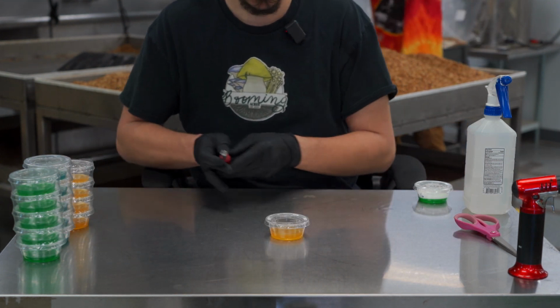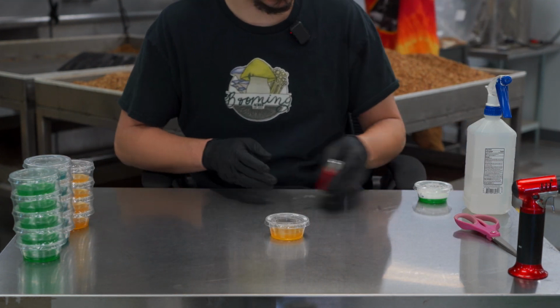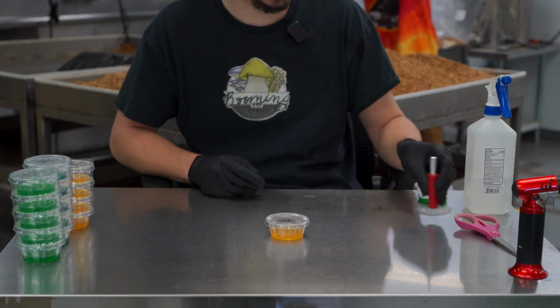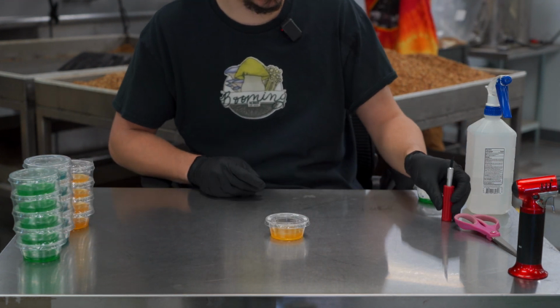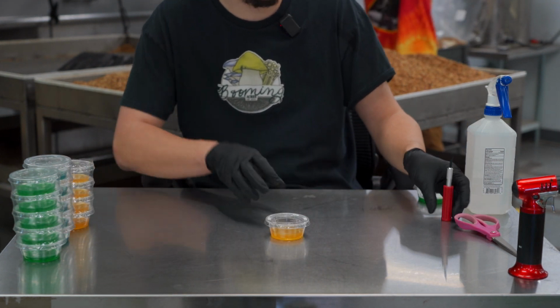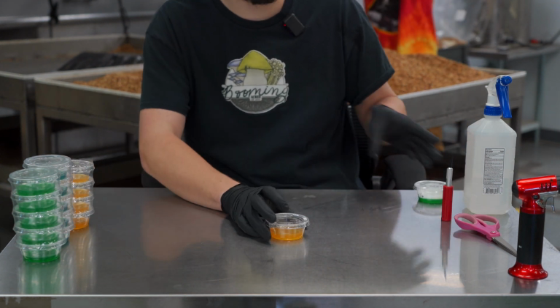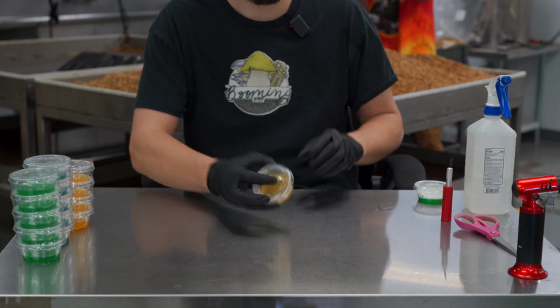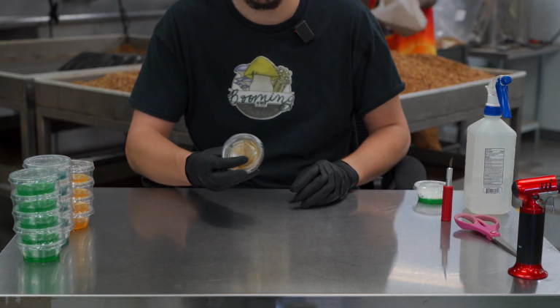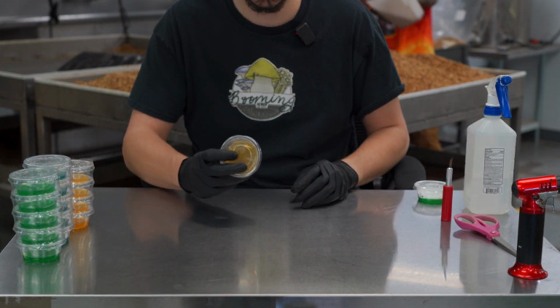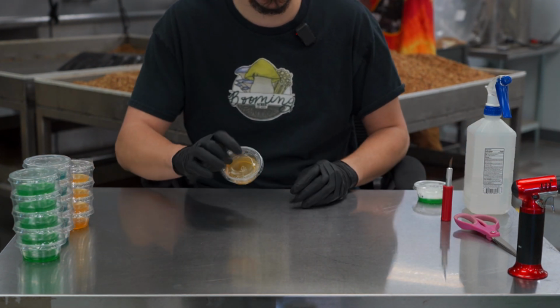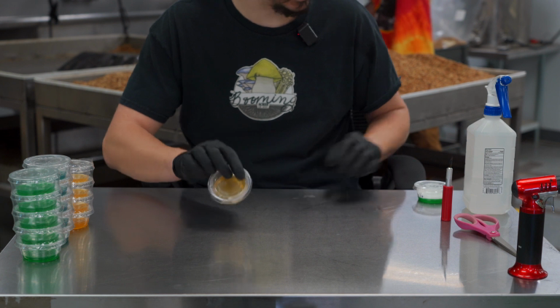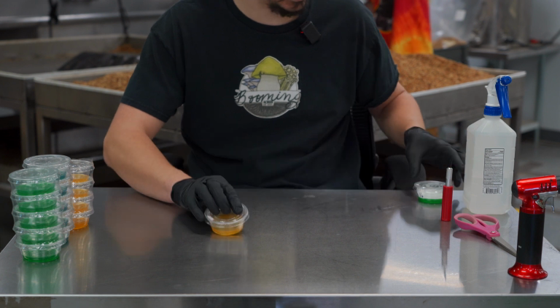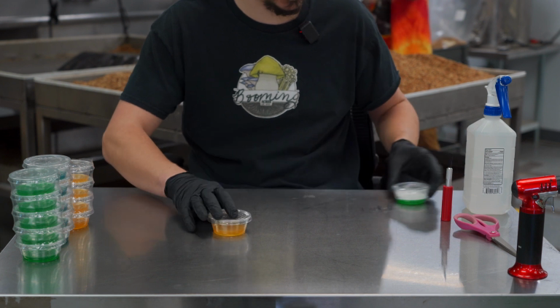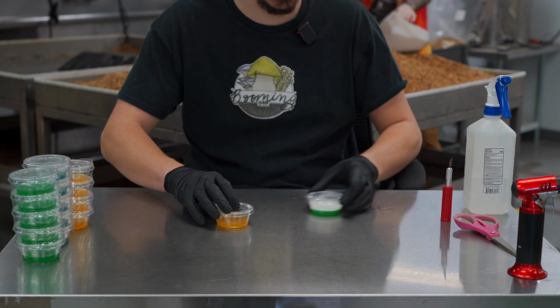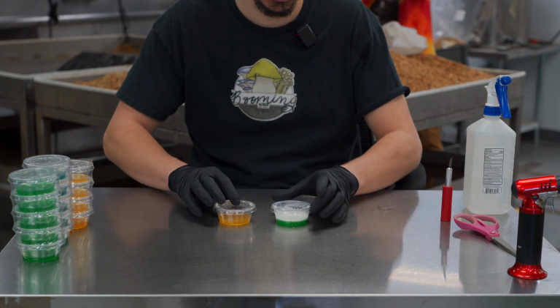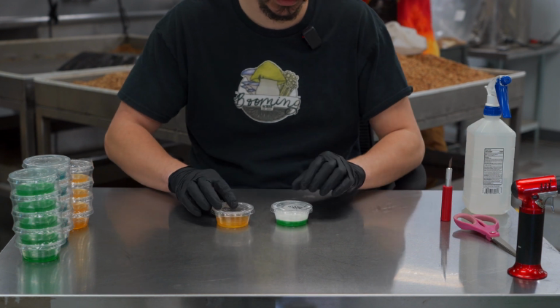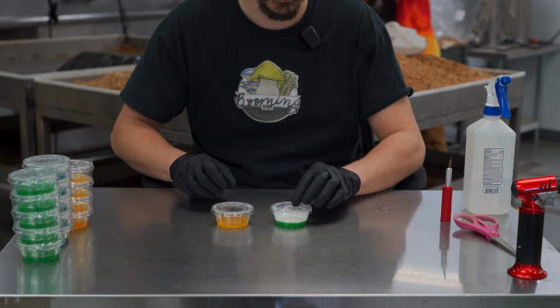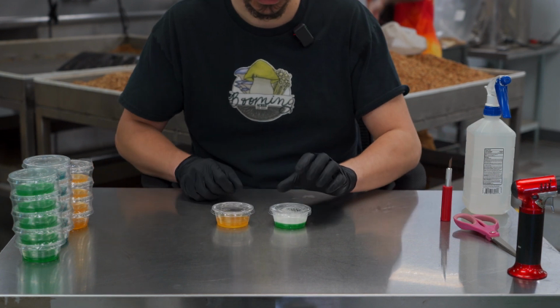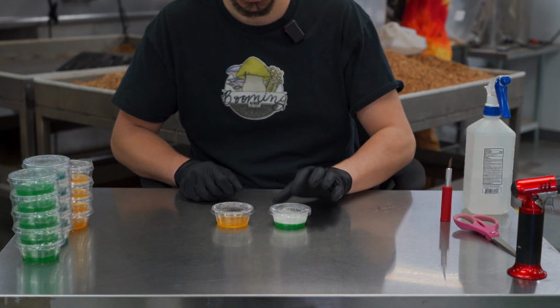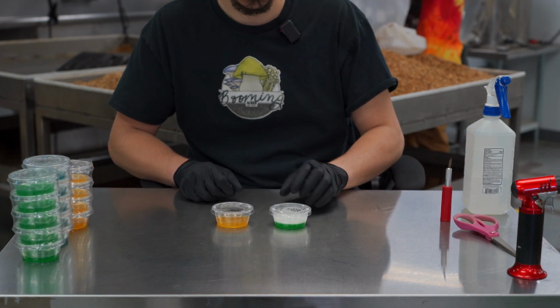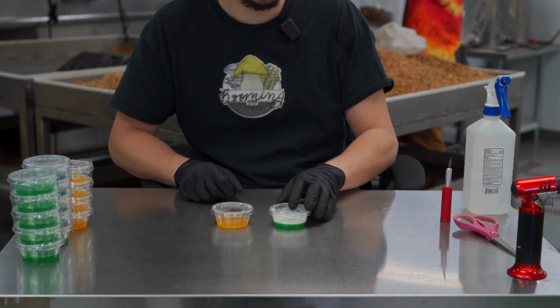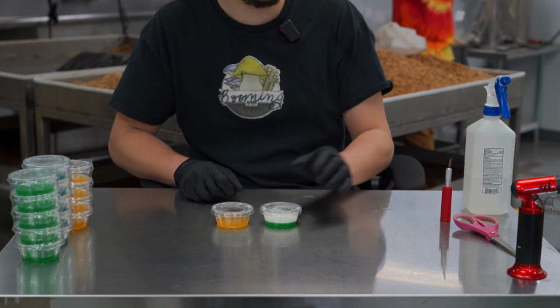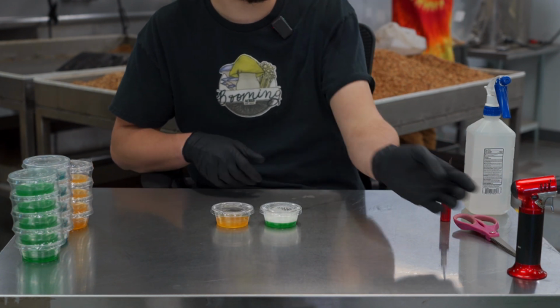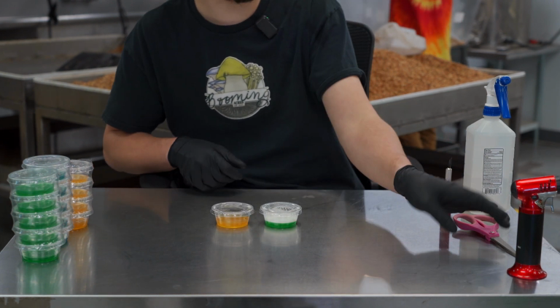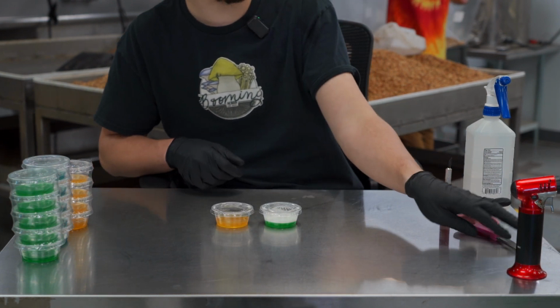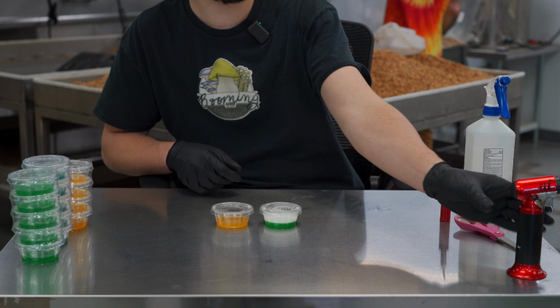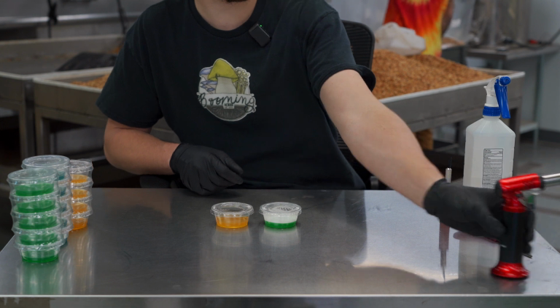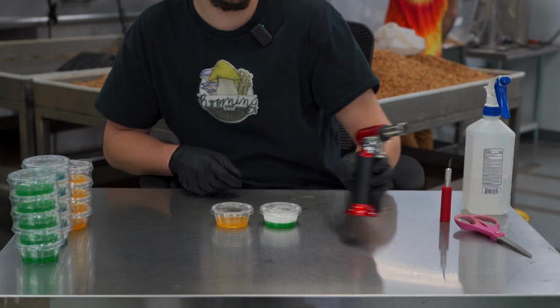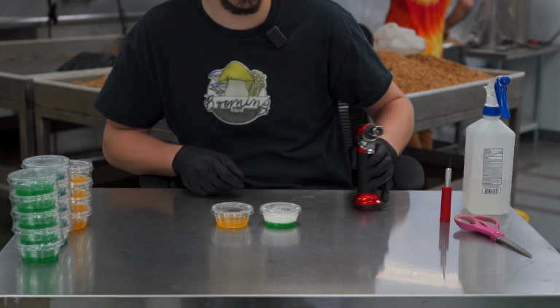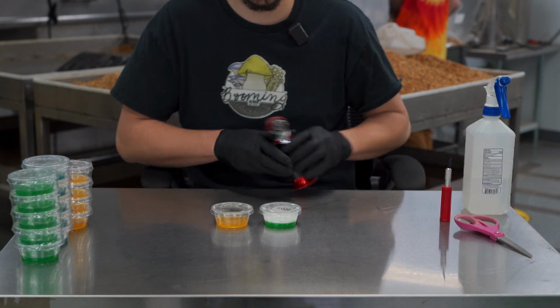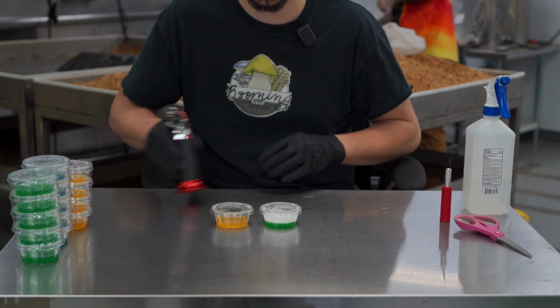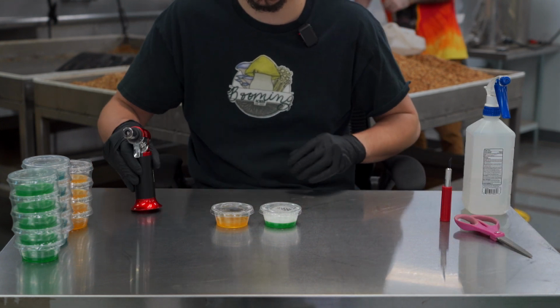These cups come fully sealed — they don't need tape or anything to use them. I've got an example here of a cup that's fully colonized.